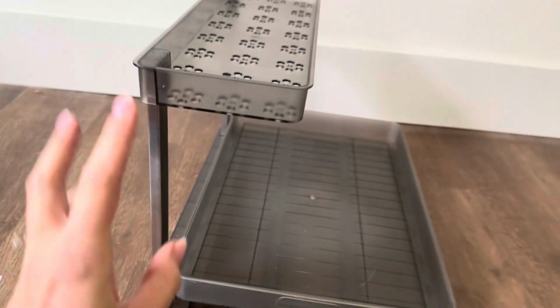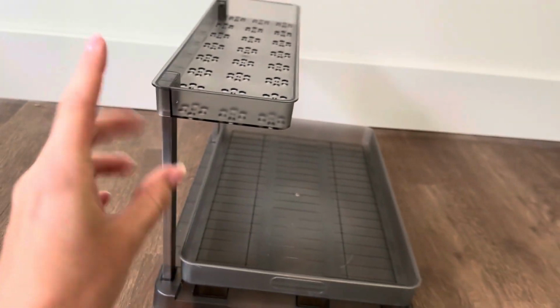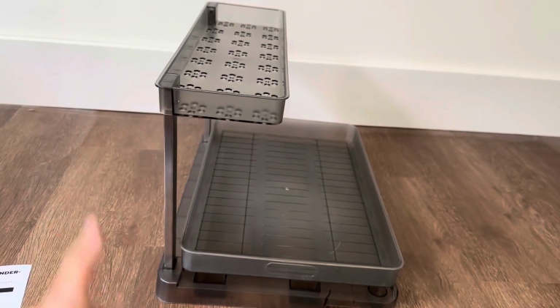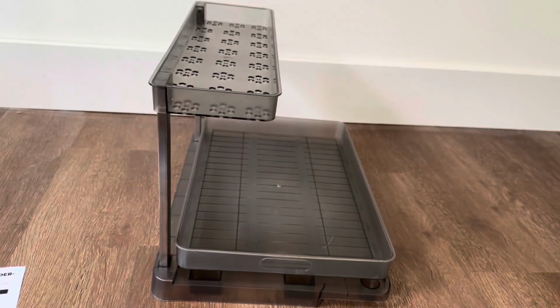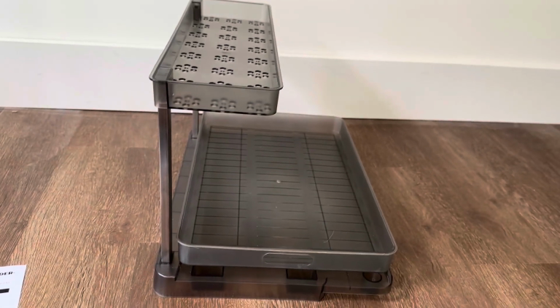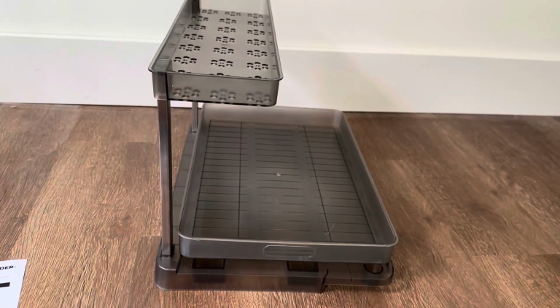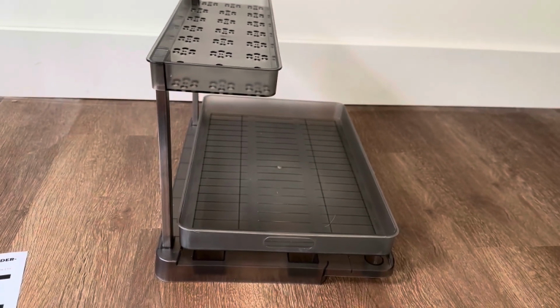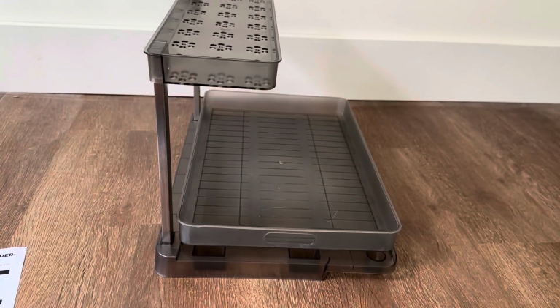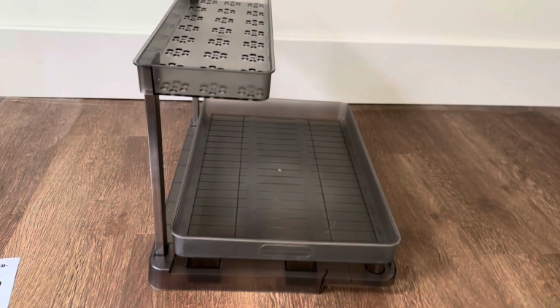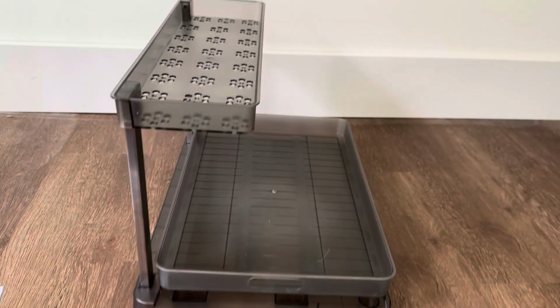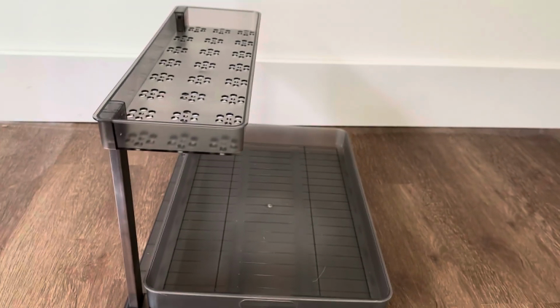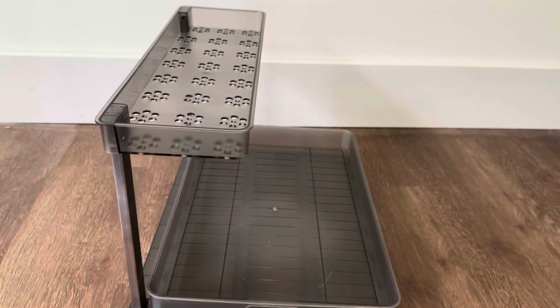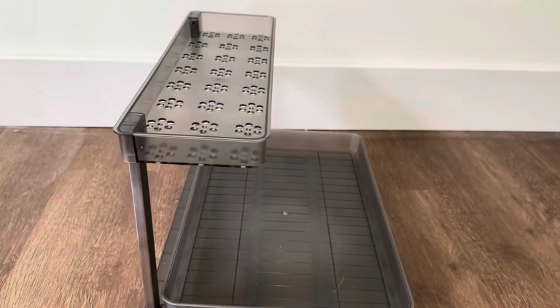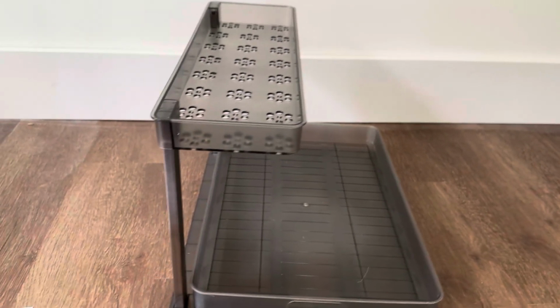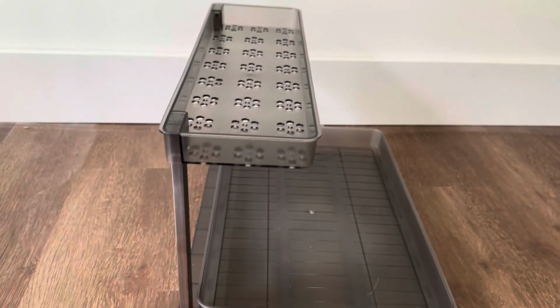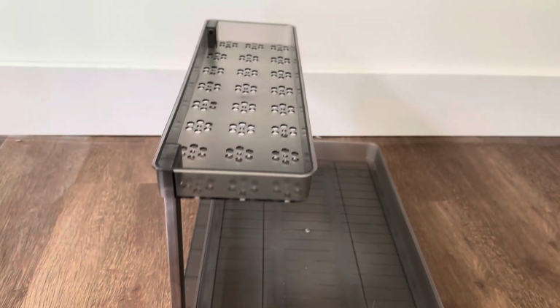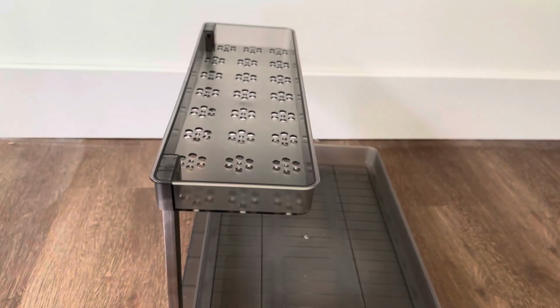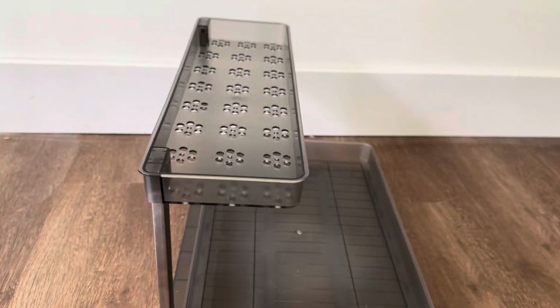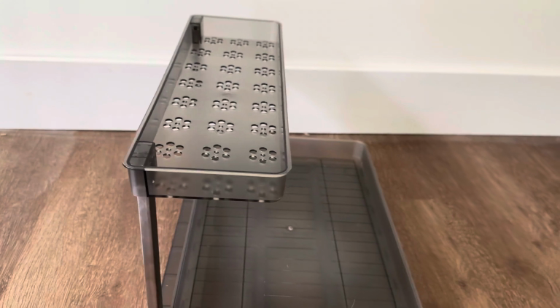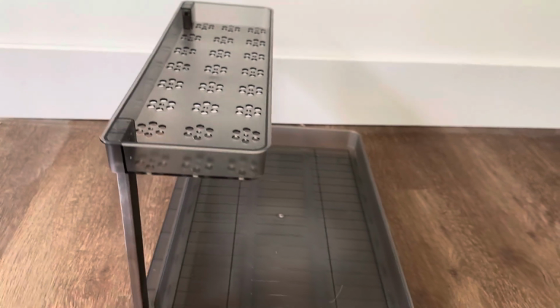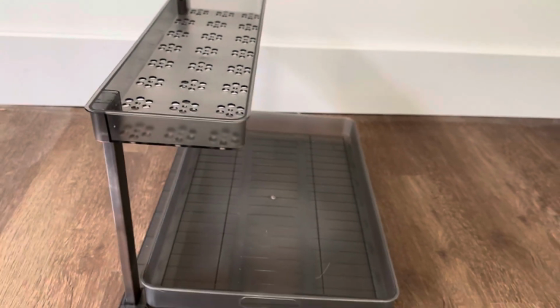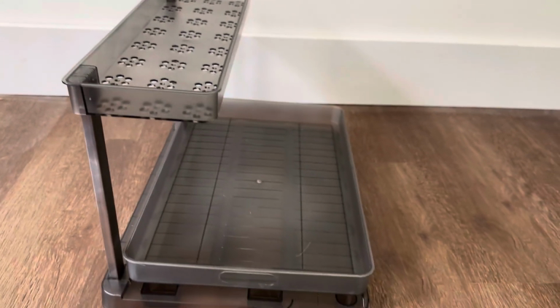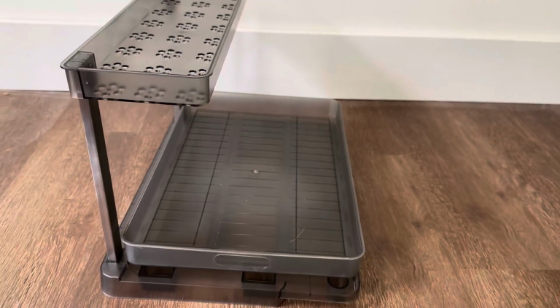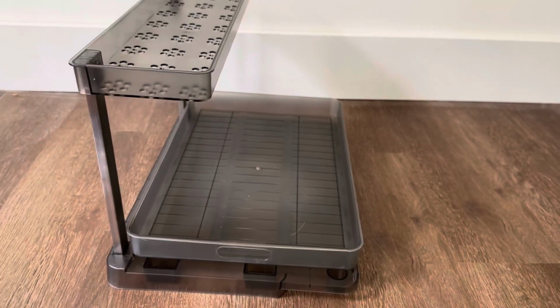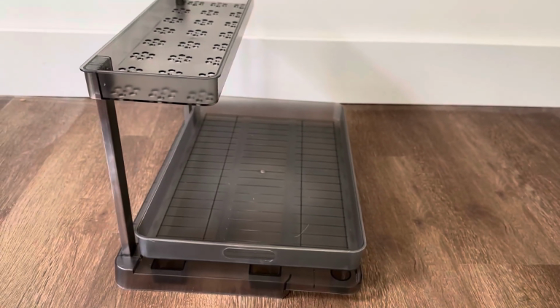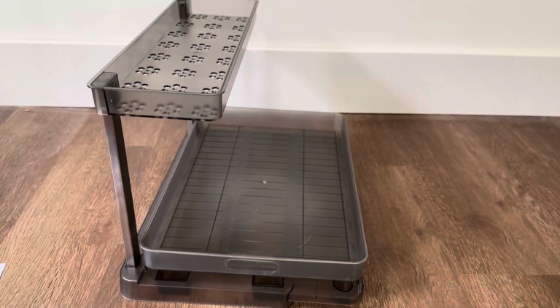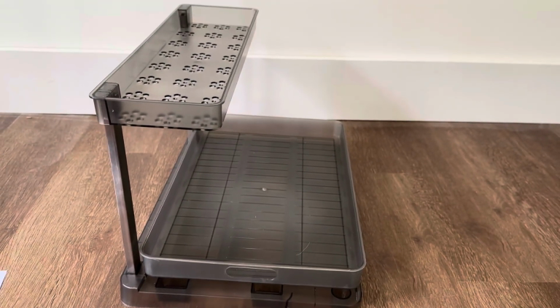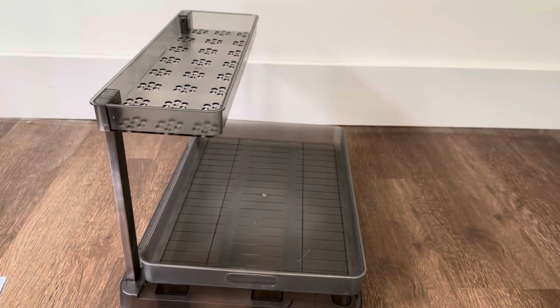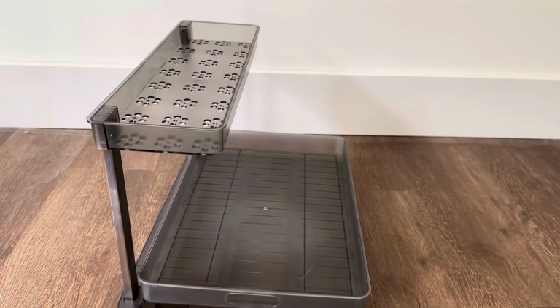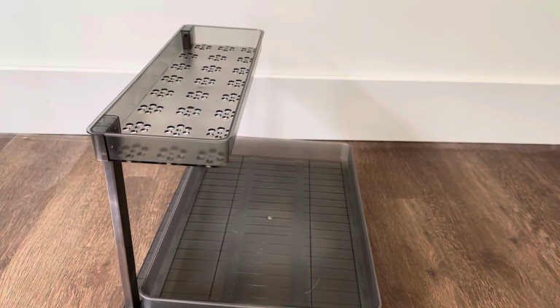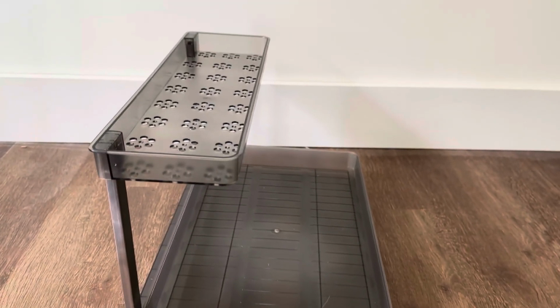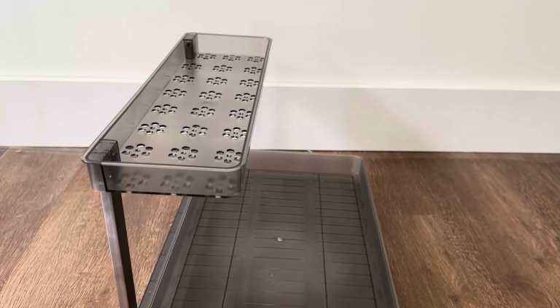So if you're looking for a nice under-the-sink organizer for your home, this is a great option. DLAMU did send it to me for a review, but just asked for my honest opinion, and I highly recommend you take a look at it because it is a great find.